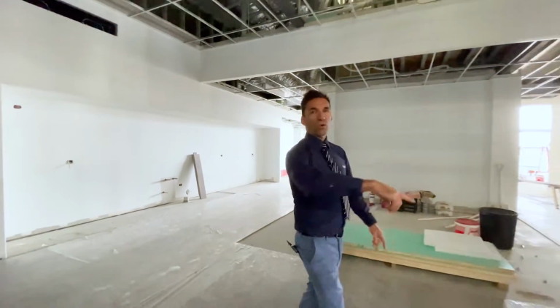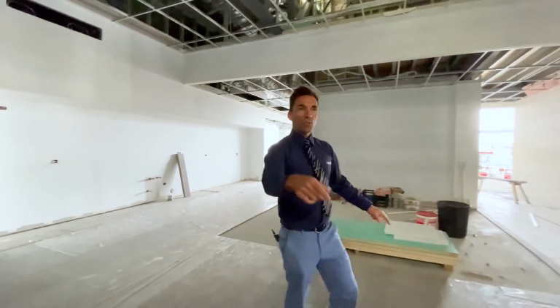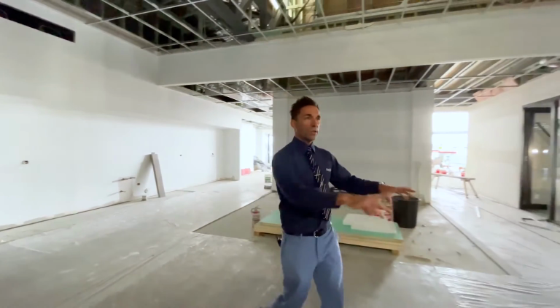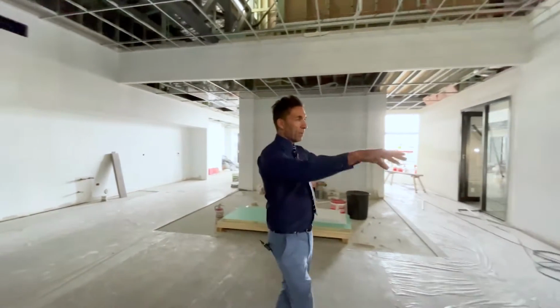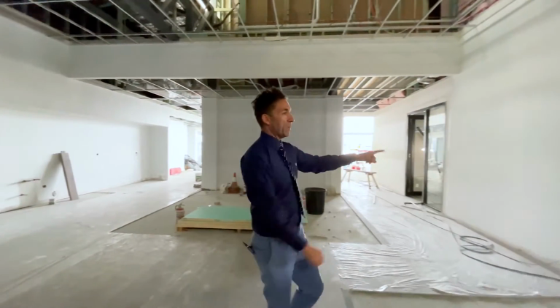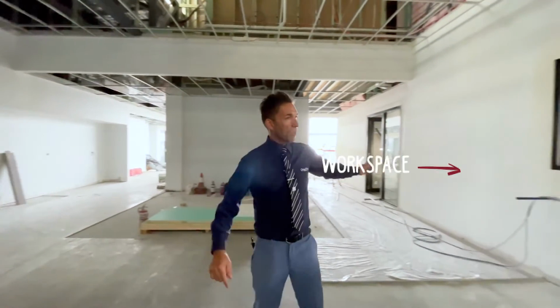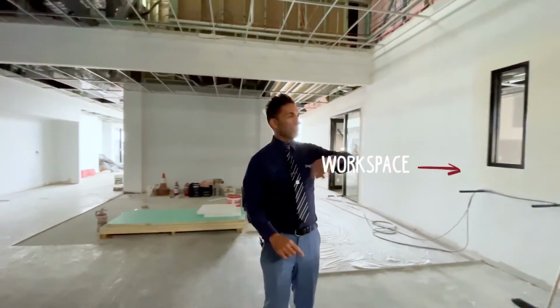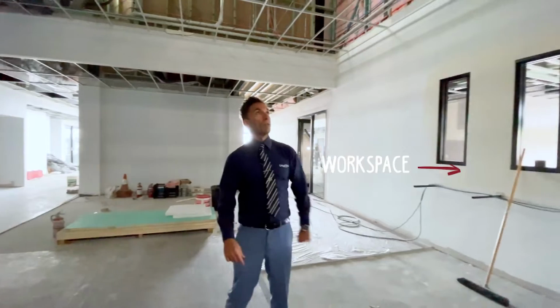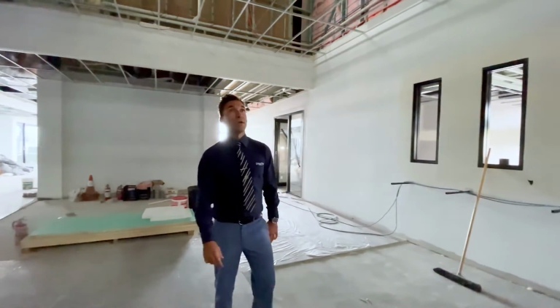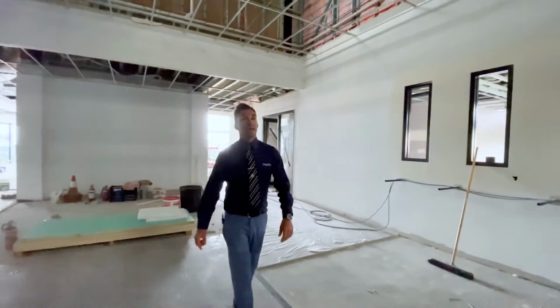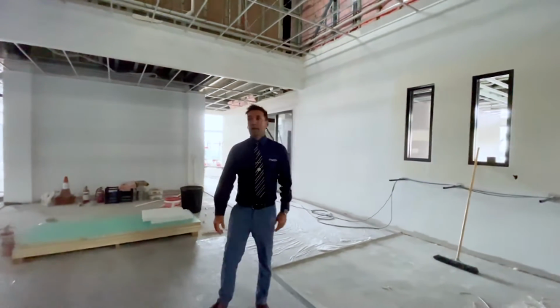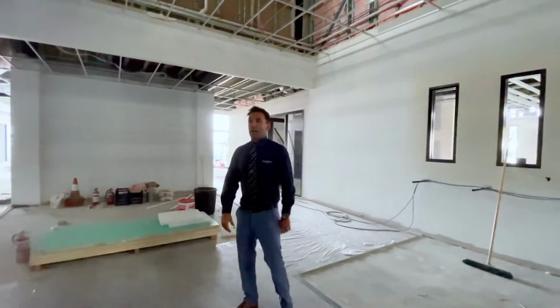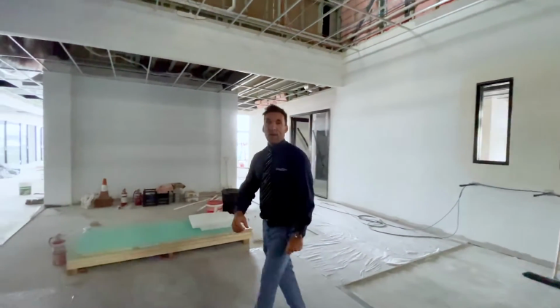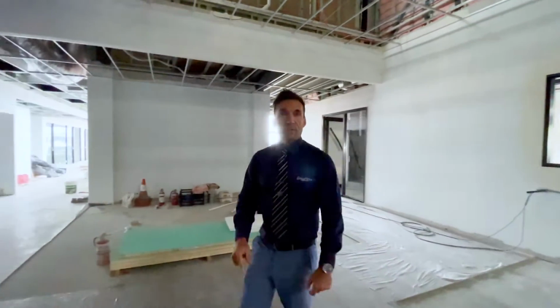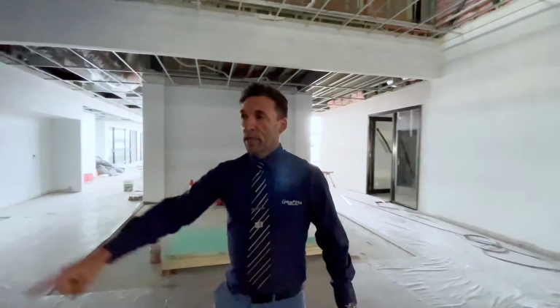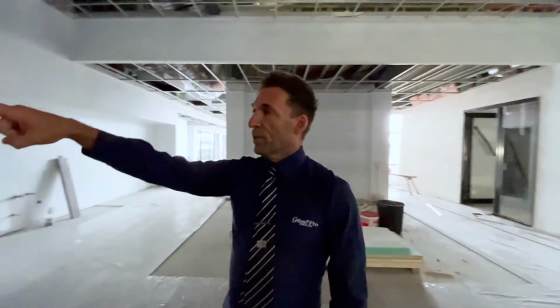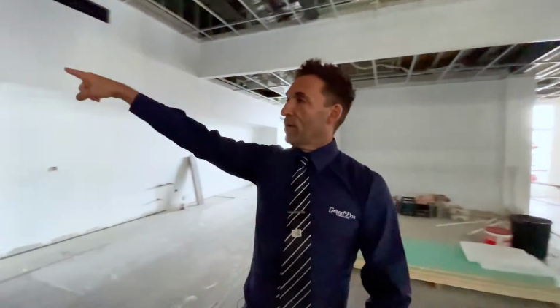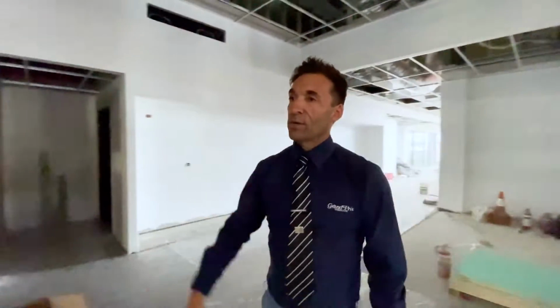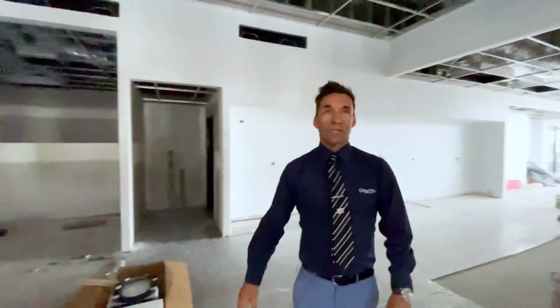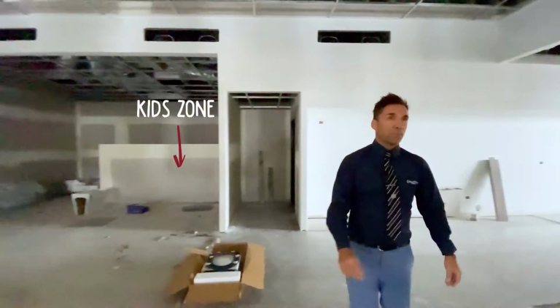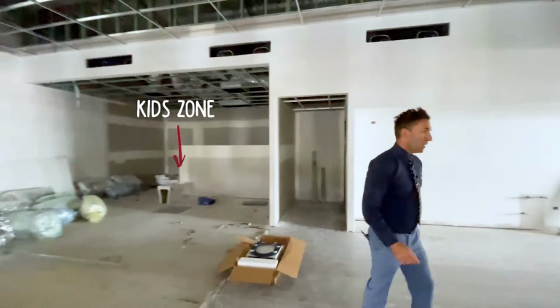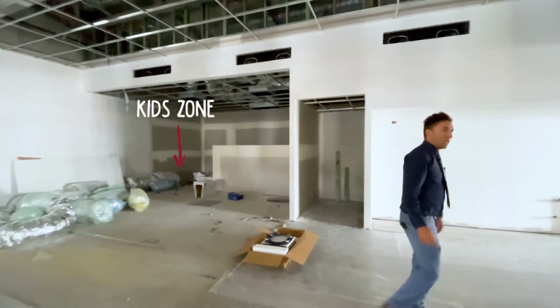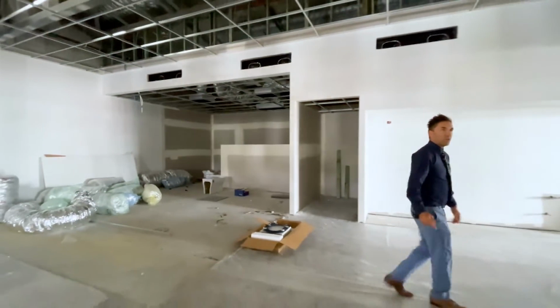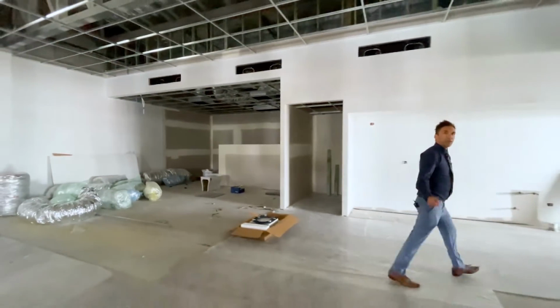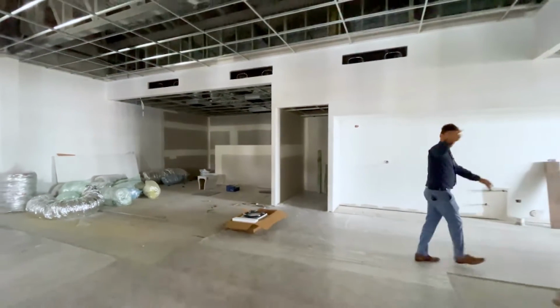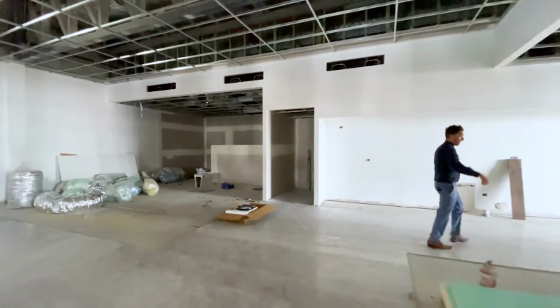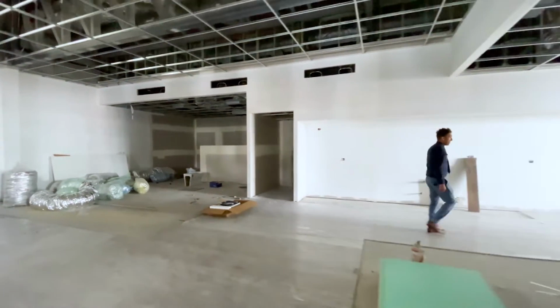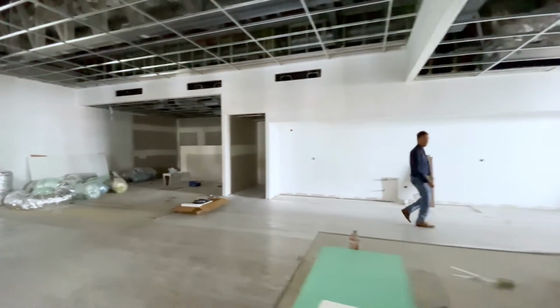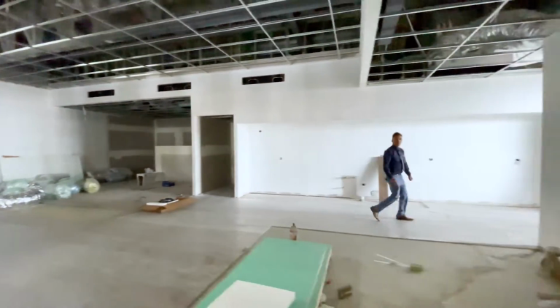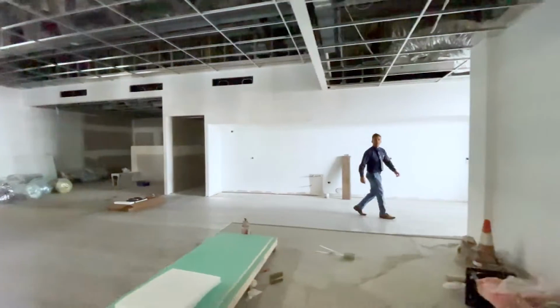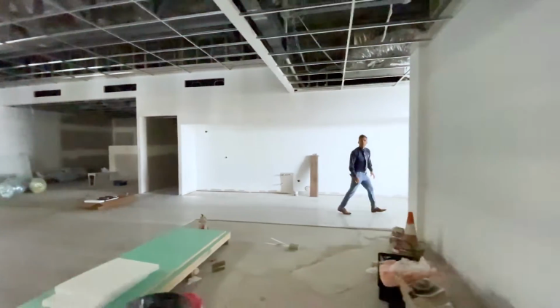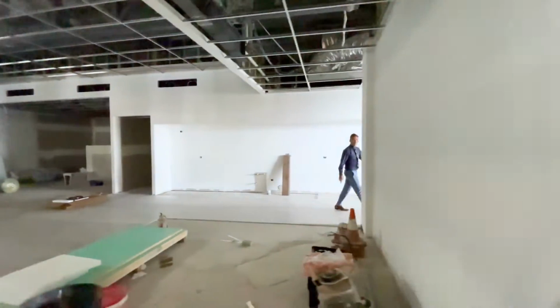If you need to do some work on your laptop, we'll have a bench all set up on this side. And we have a special area for the kids around the side there. So it's all fully equipped for when your car is in for service.